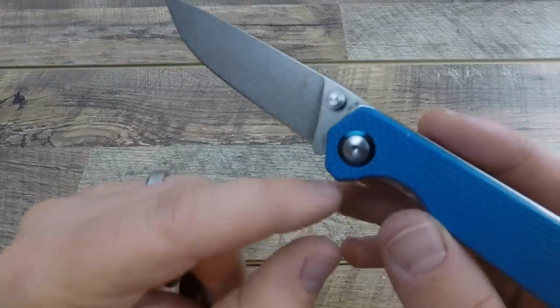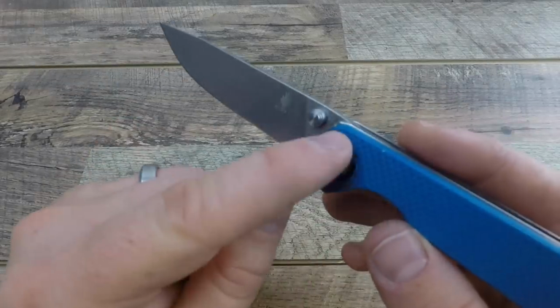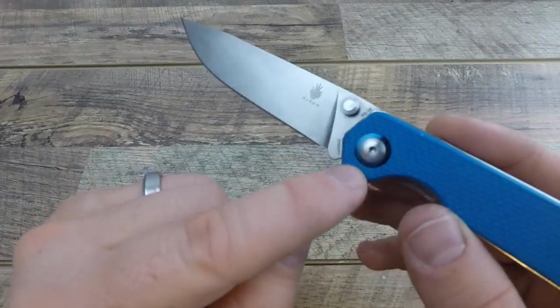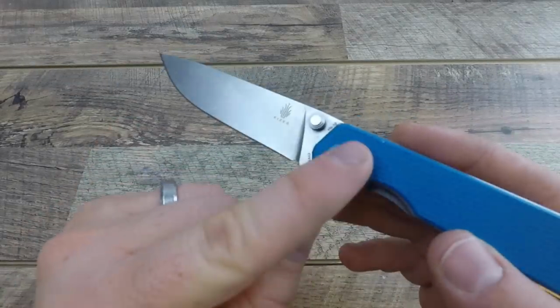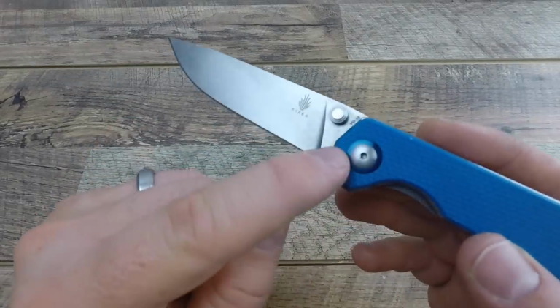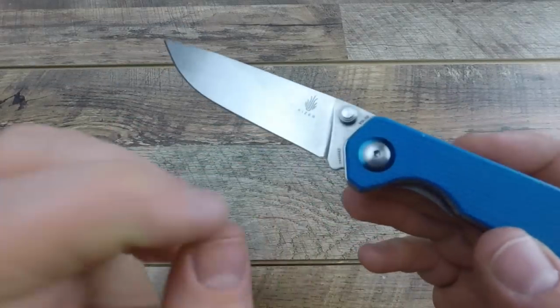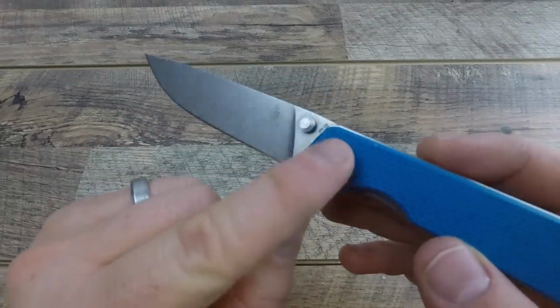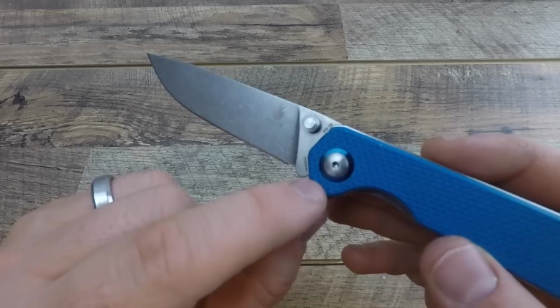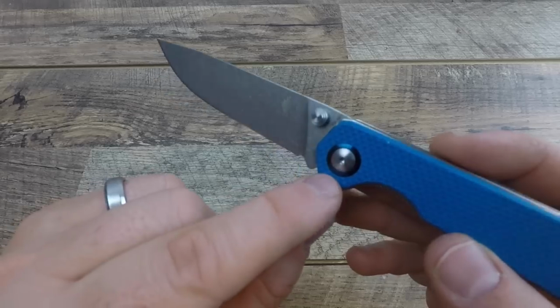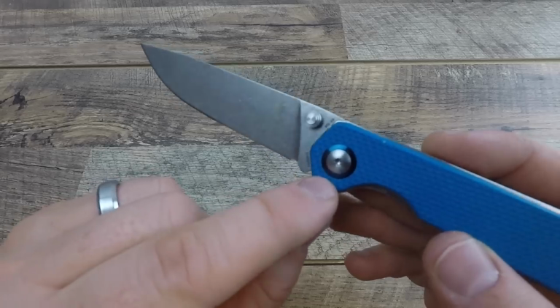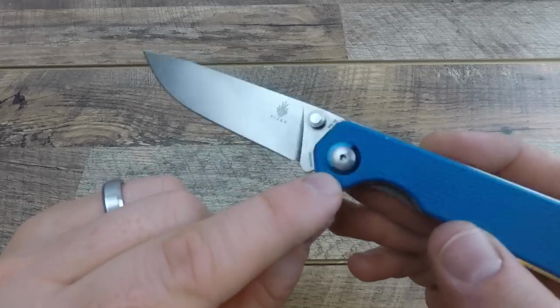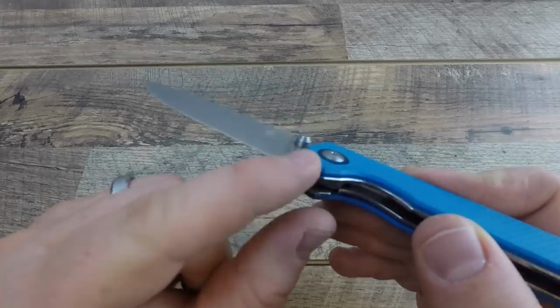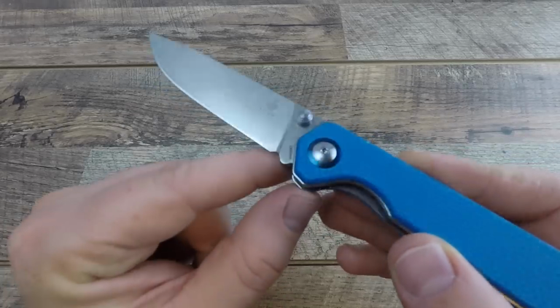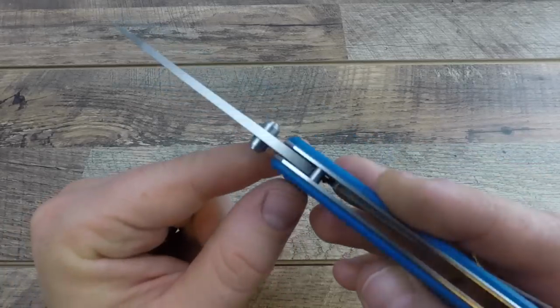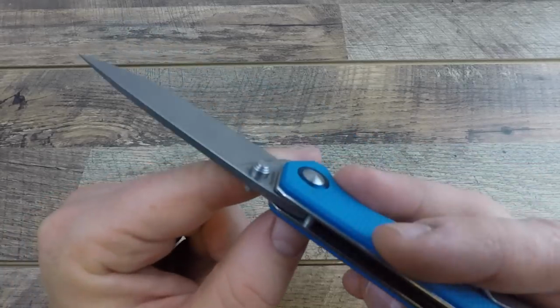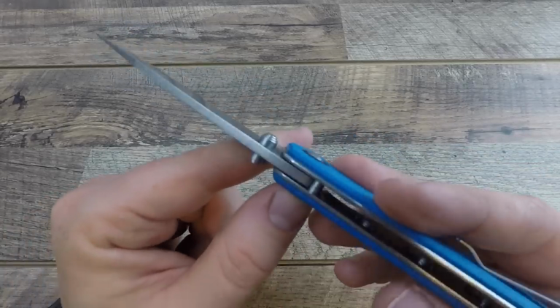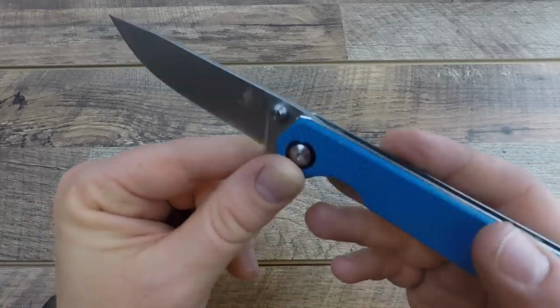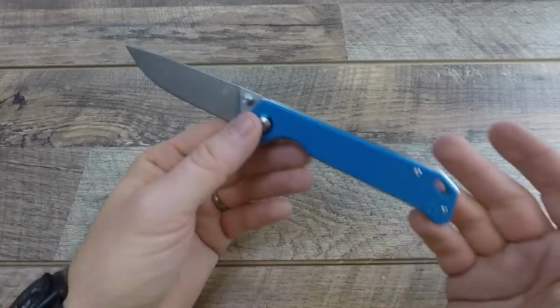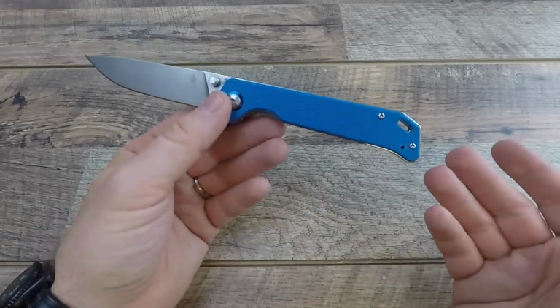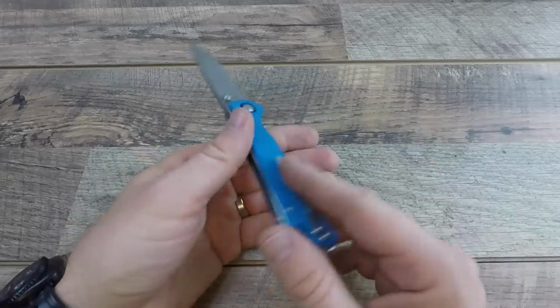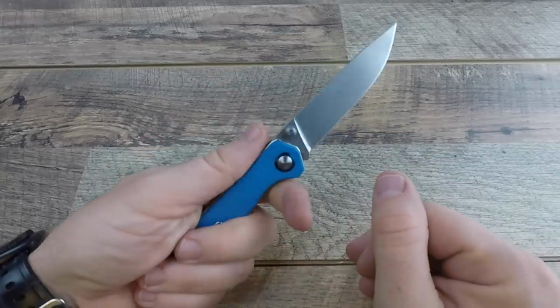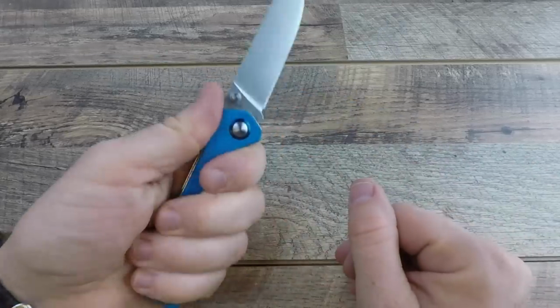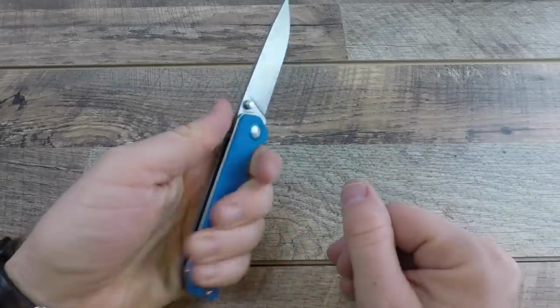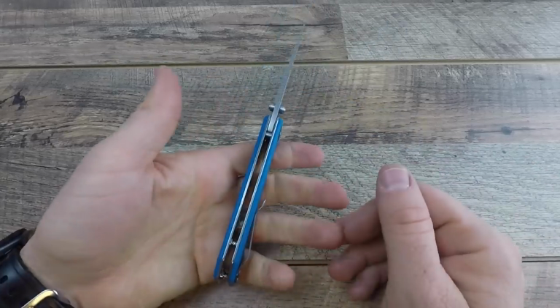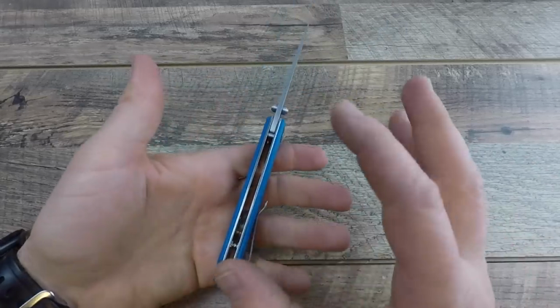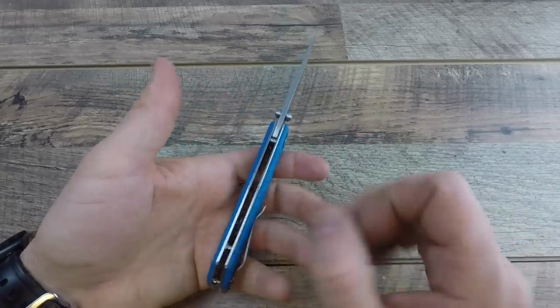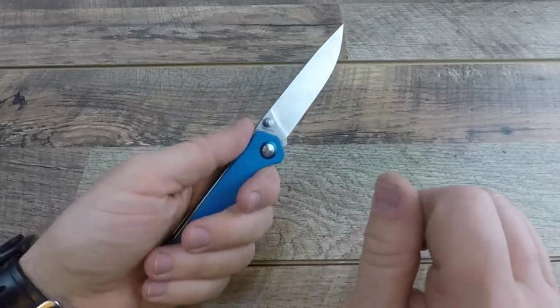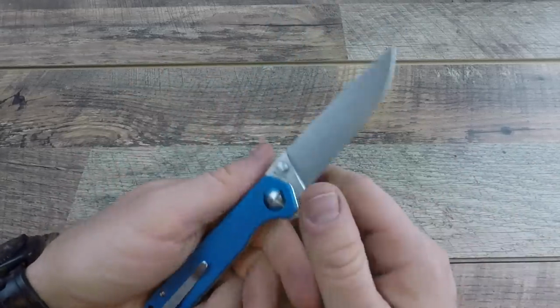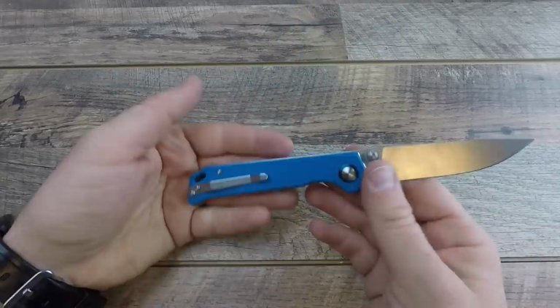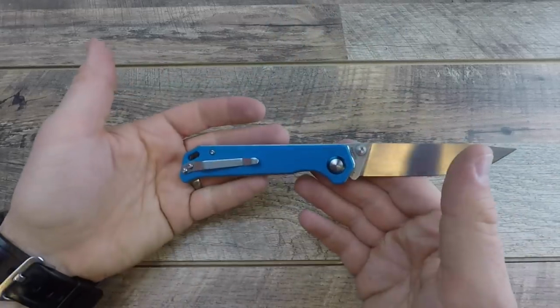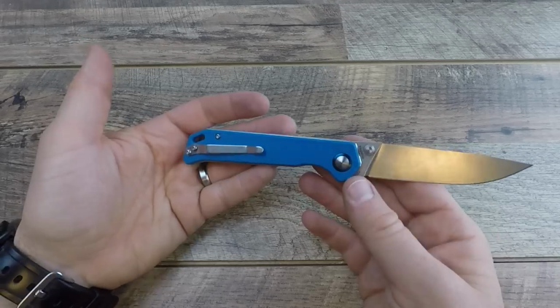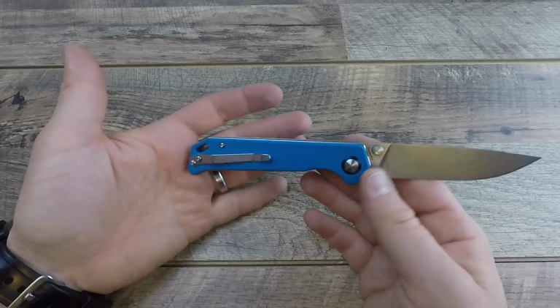There's a lanyard hole with flow-through standoffs in the back as well. There's also this nice blue spacer around the pivot, which is a sweet touch. When it comes to handle ergonomics, not only is this thing light and slim, it's great for EDC and feels really good in hand.